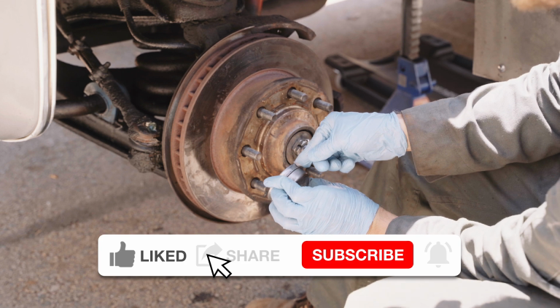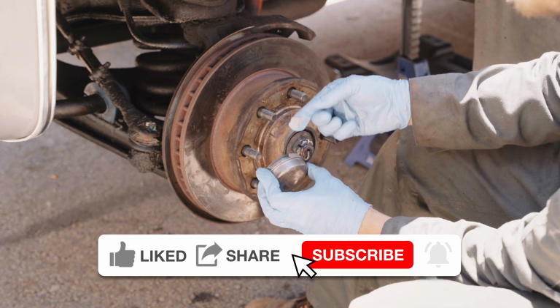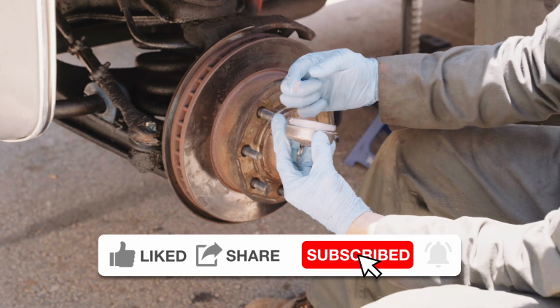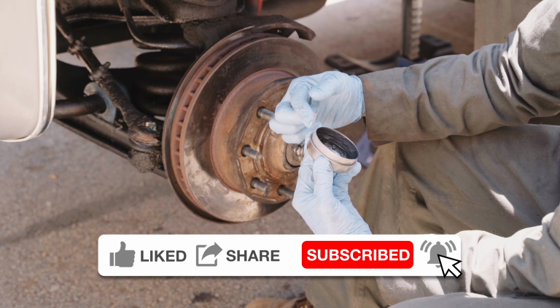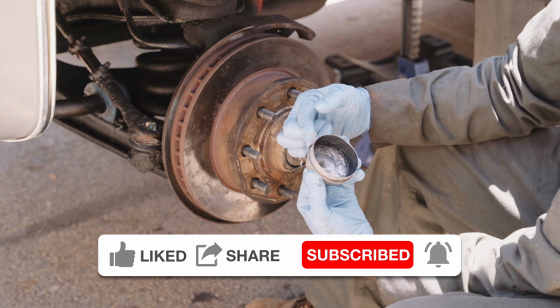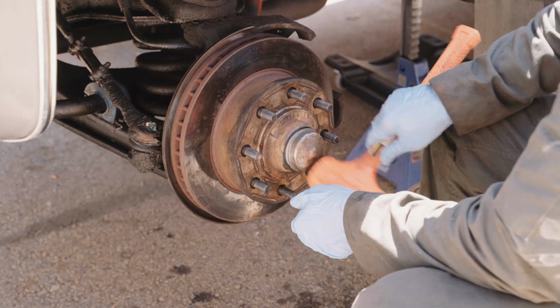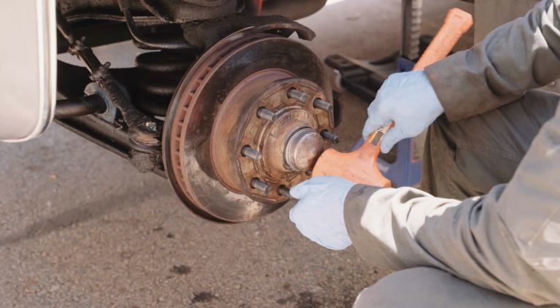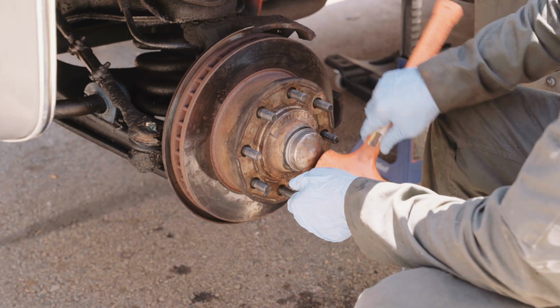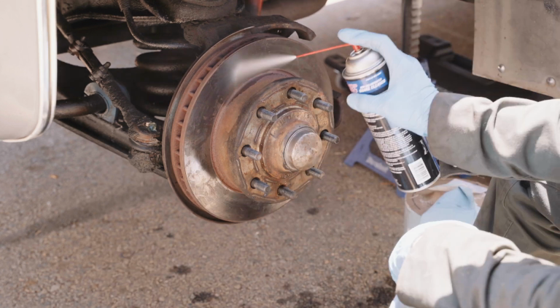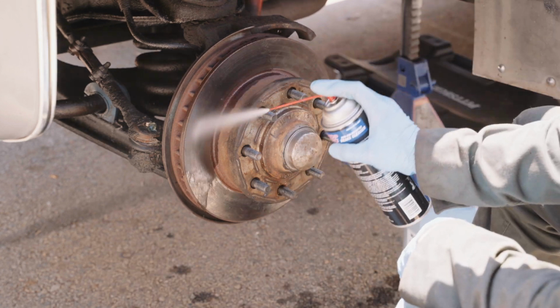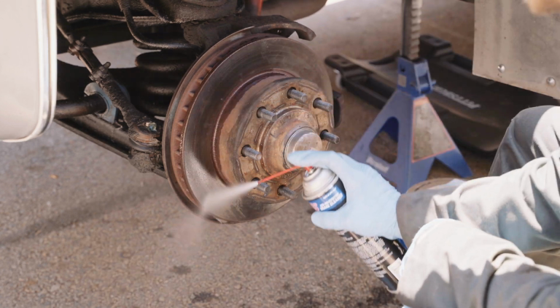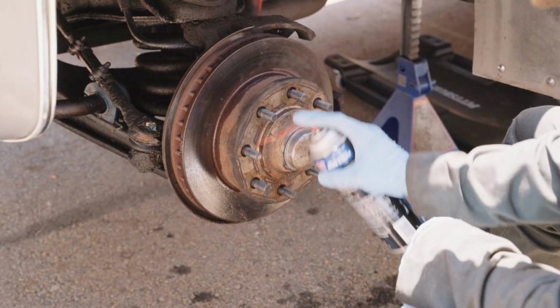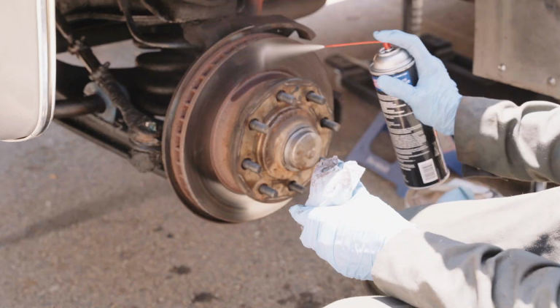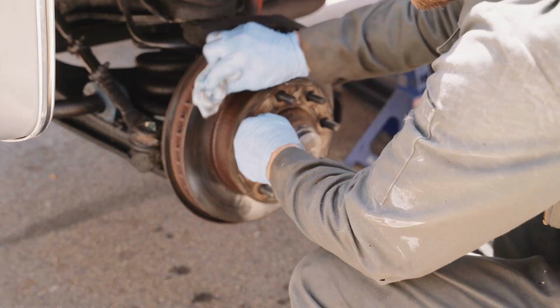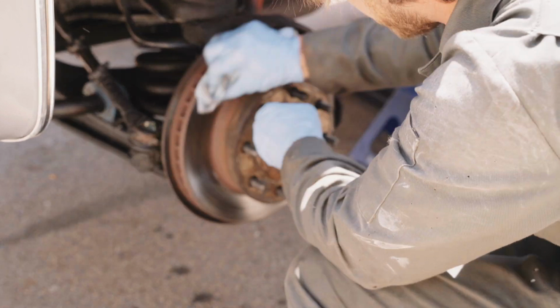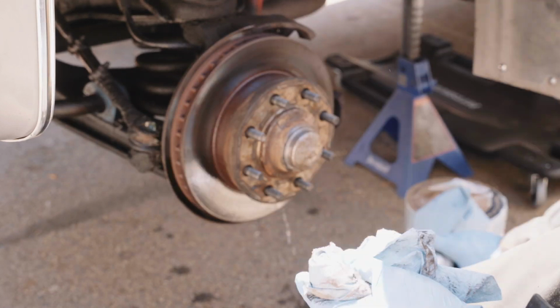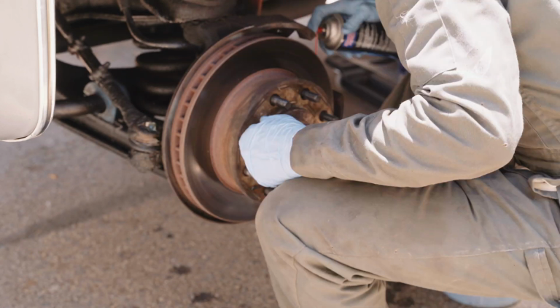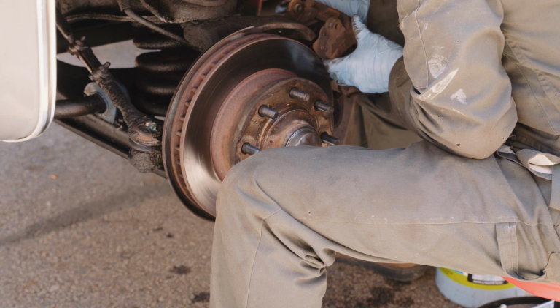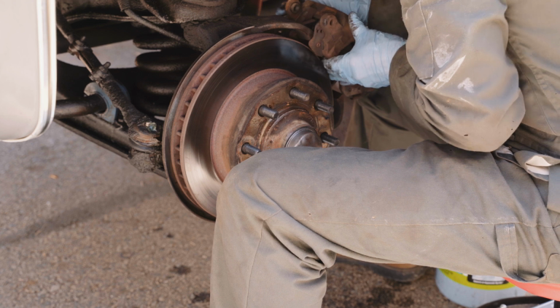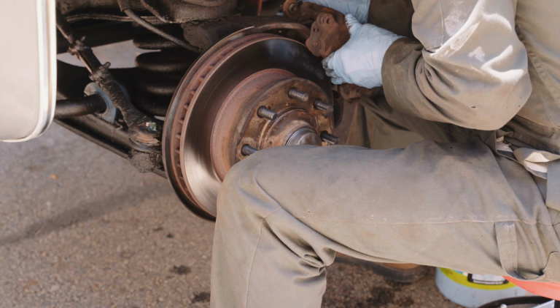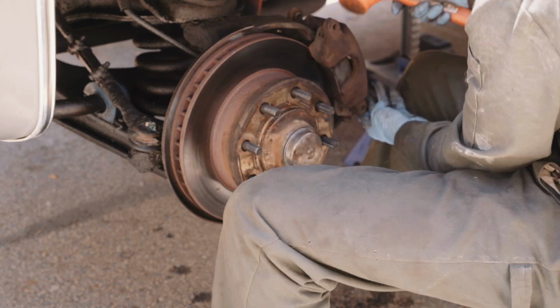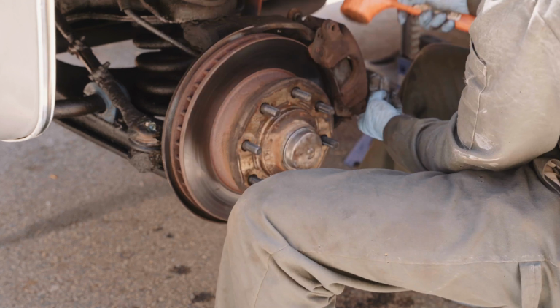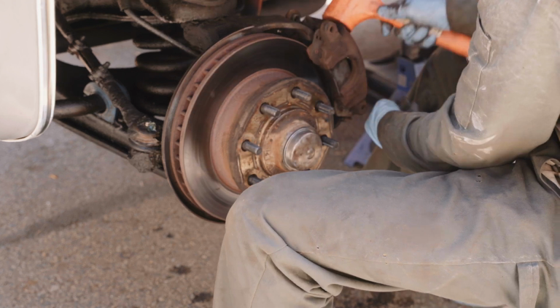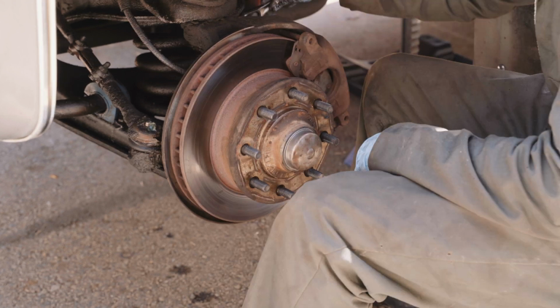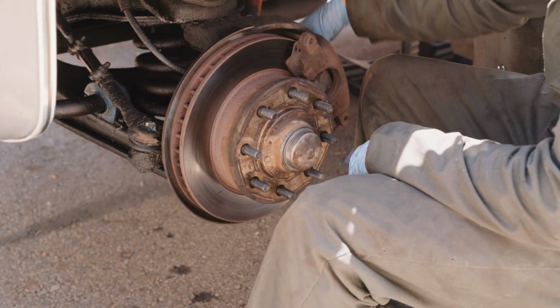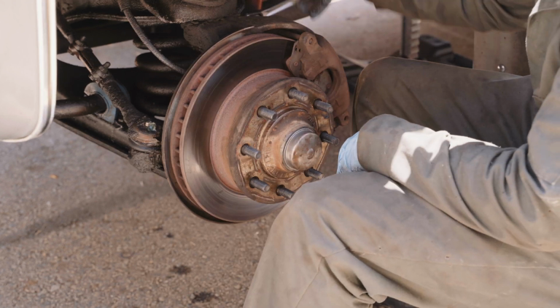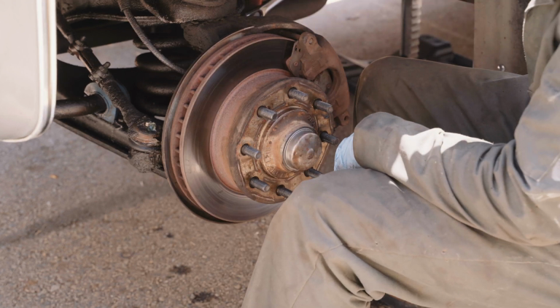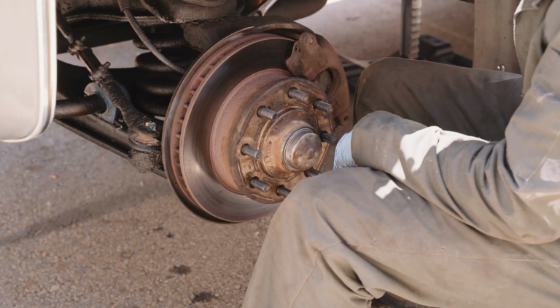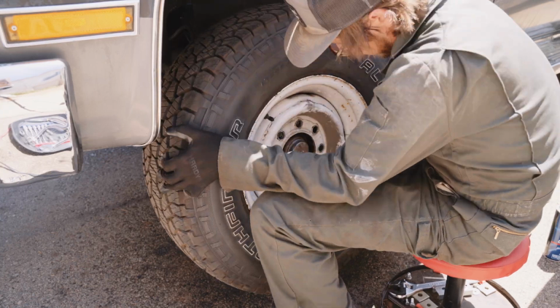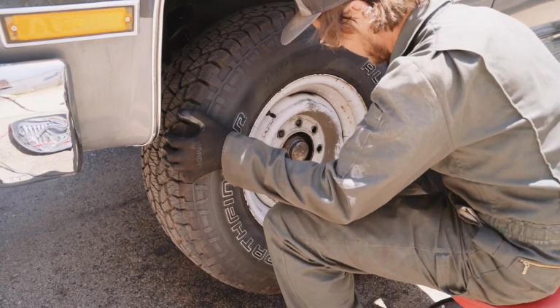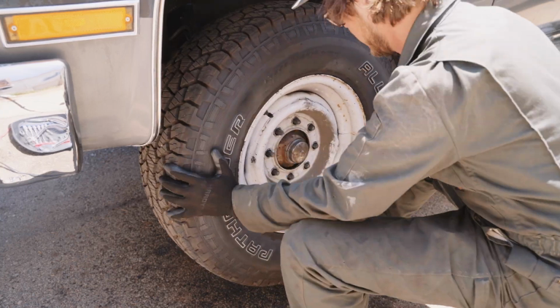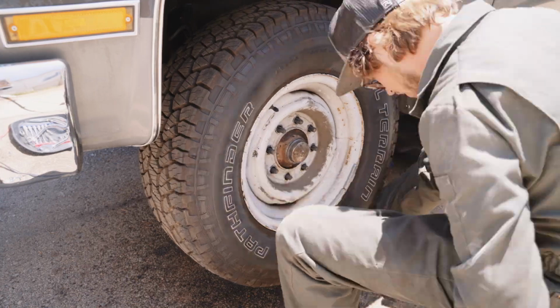After you like and subscribe, smear some grease into the dust cap to prevent rust and lightly coat the seal surface with some ultra gray or ultra black. Tap the cap on, bolt the caliper down, and put the wheel back on.